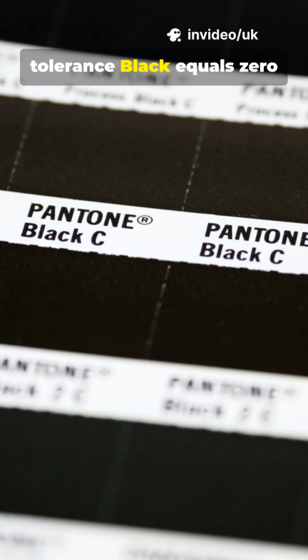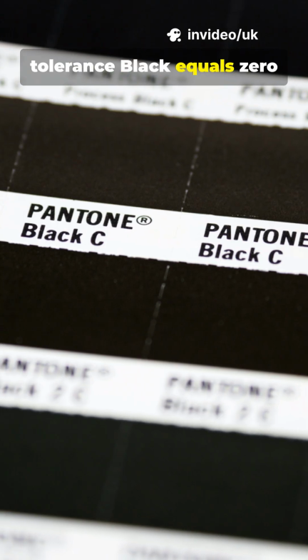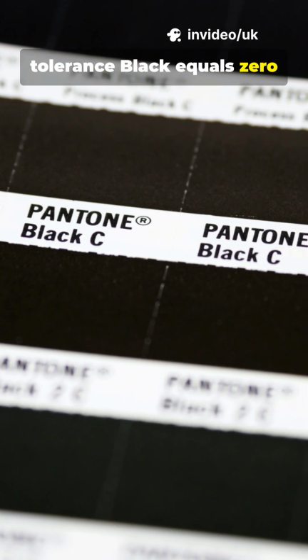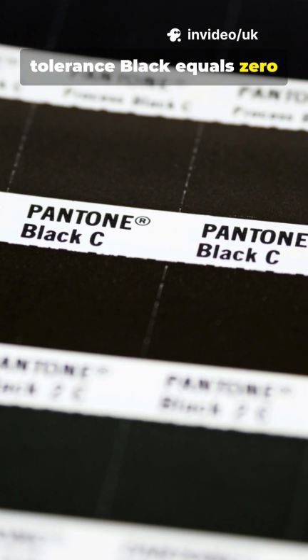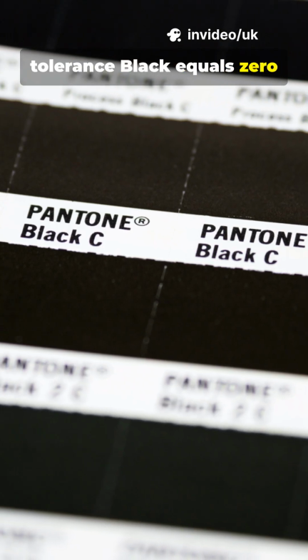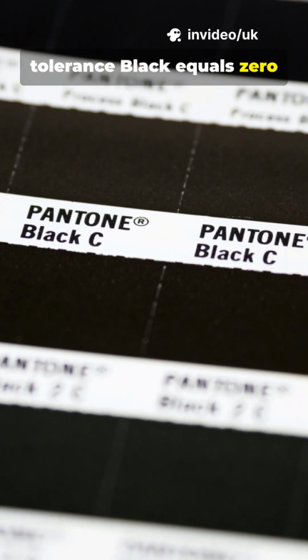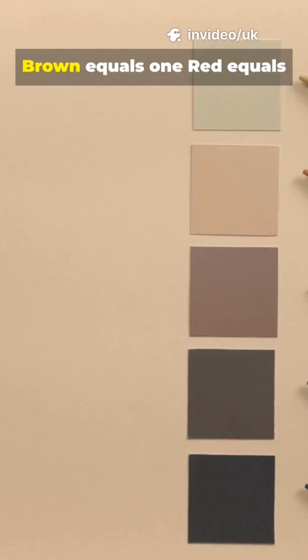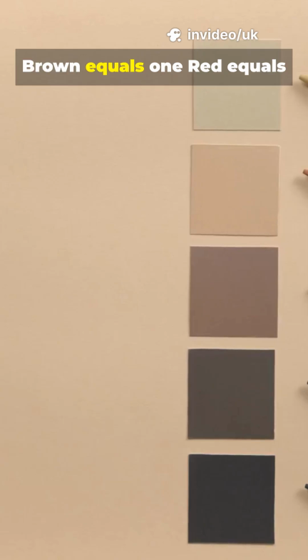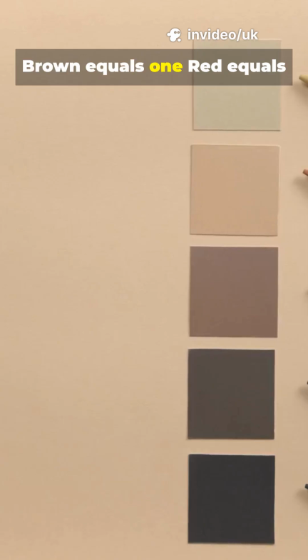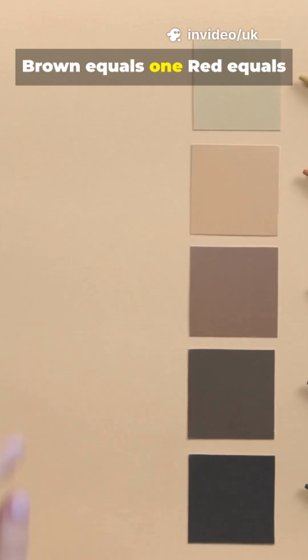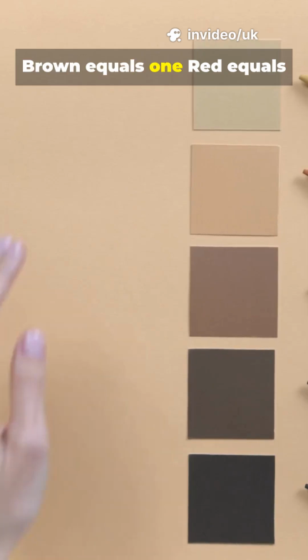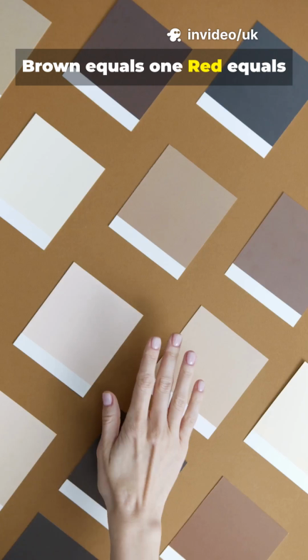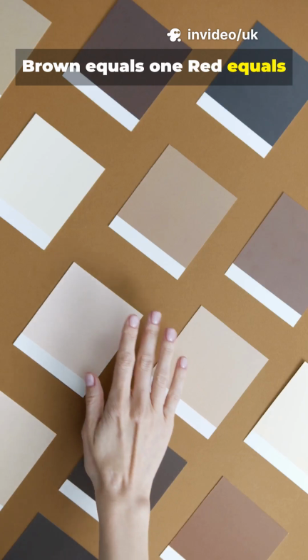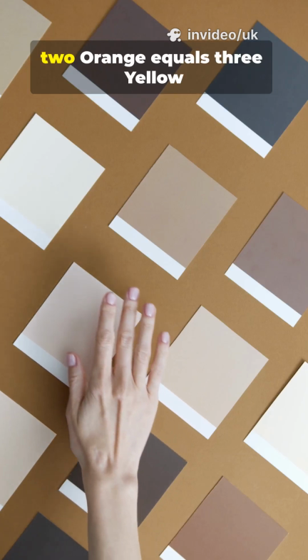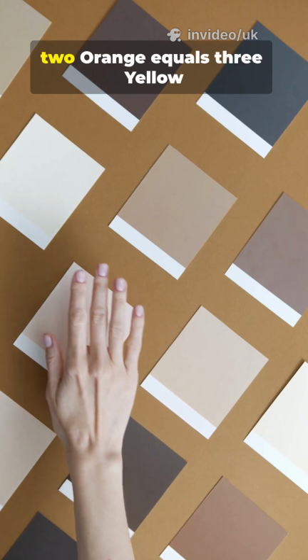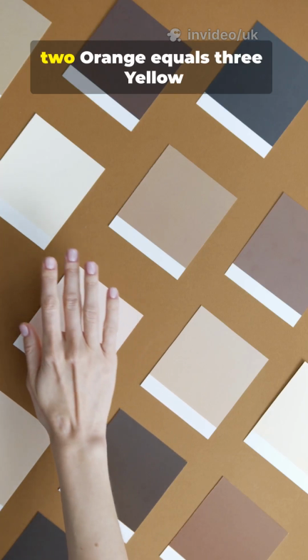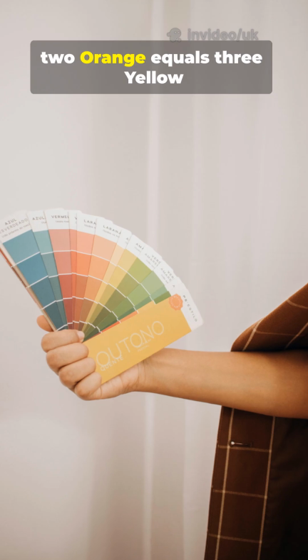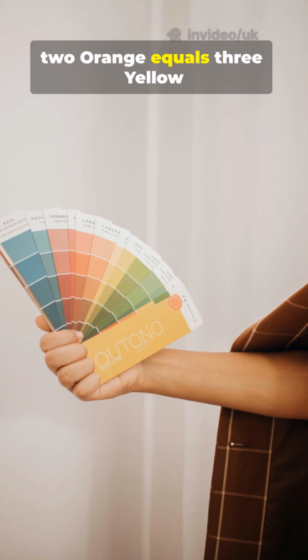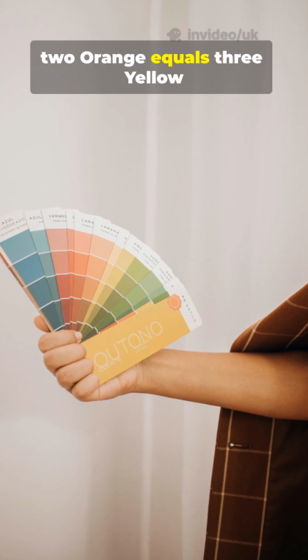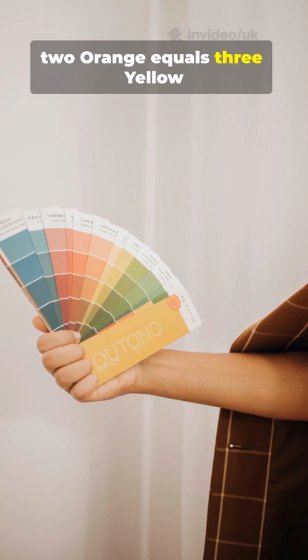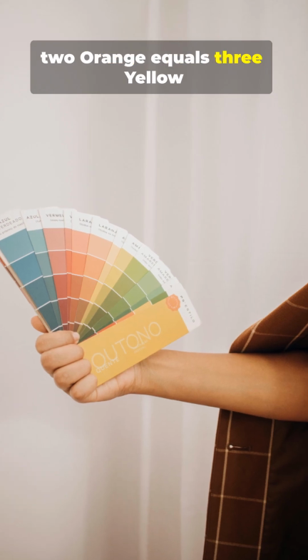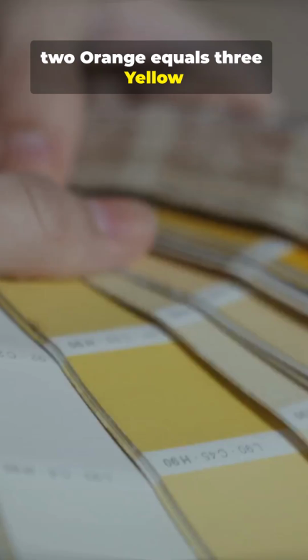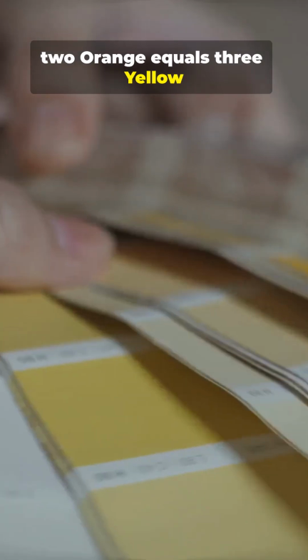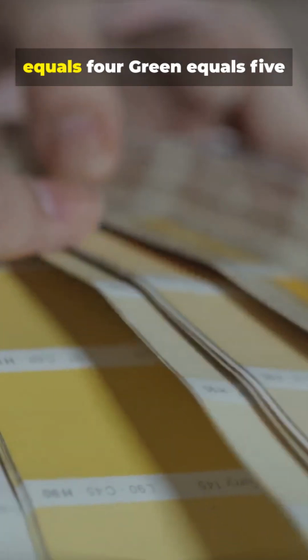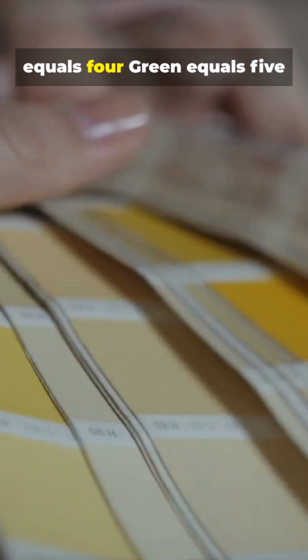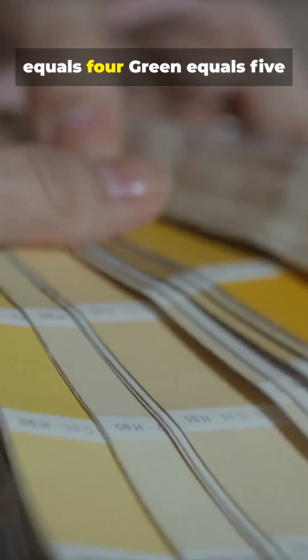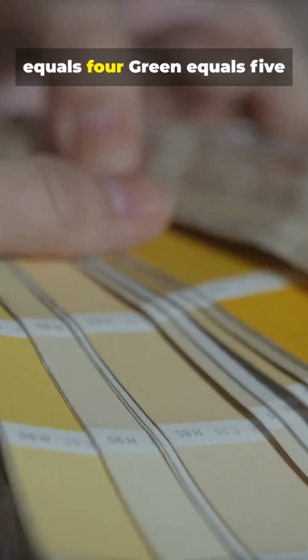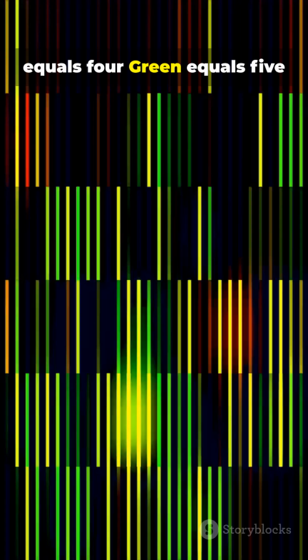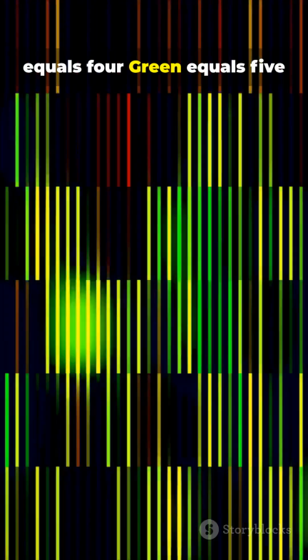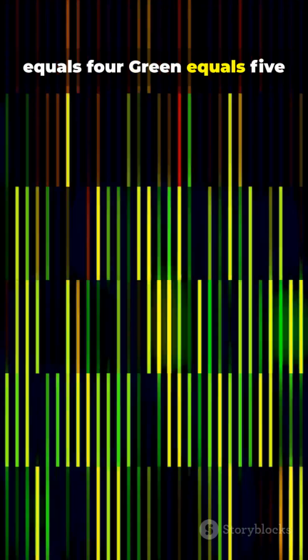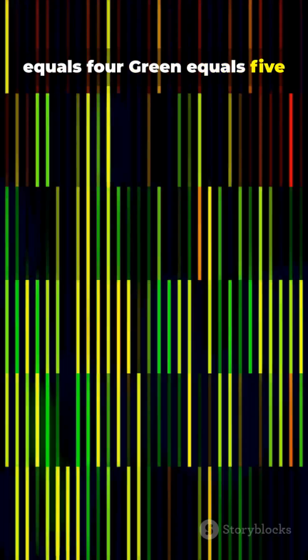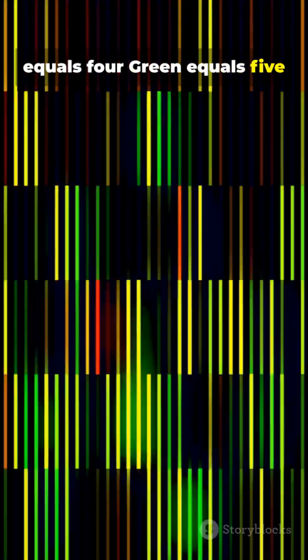Black equals 0, brown equals 1, red equals 2, orange equals 3, yellow equals 4, green equals 5.